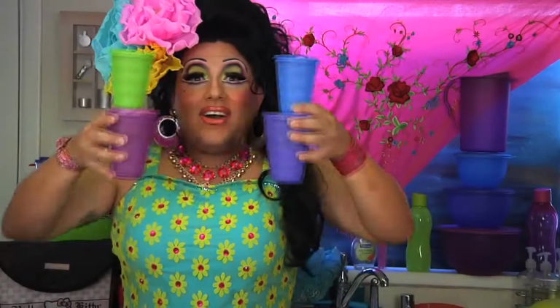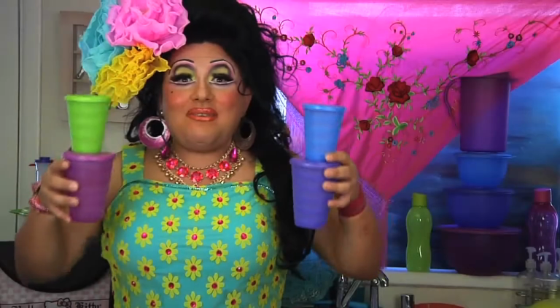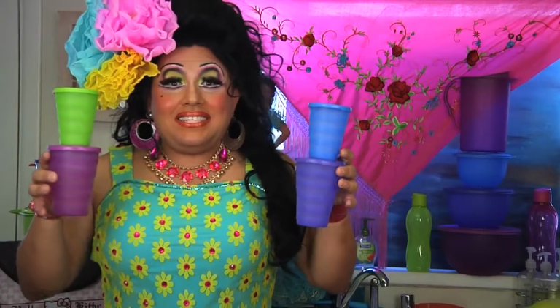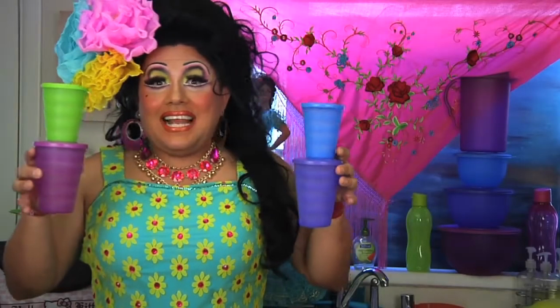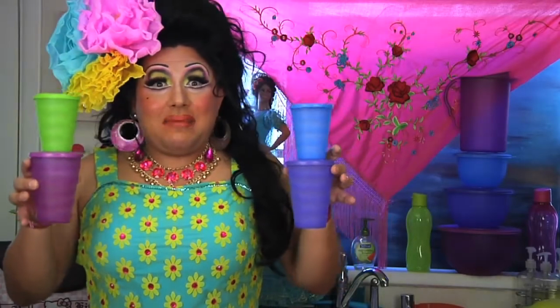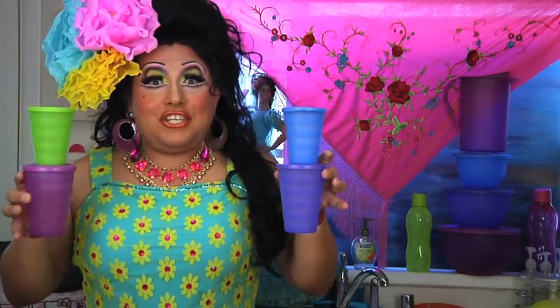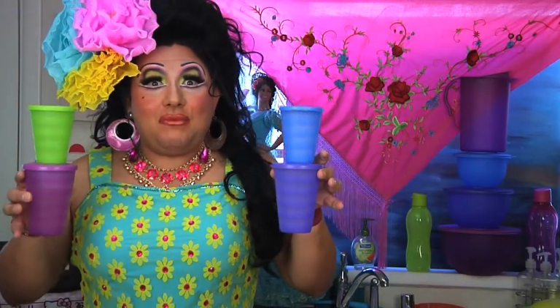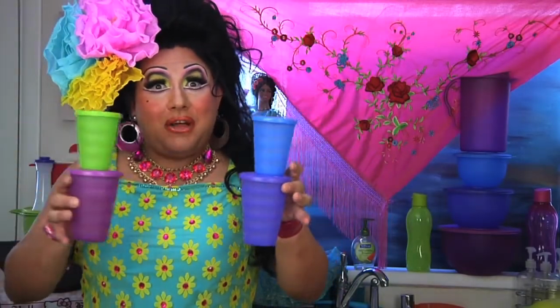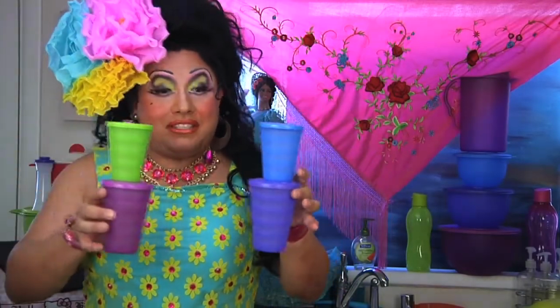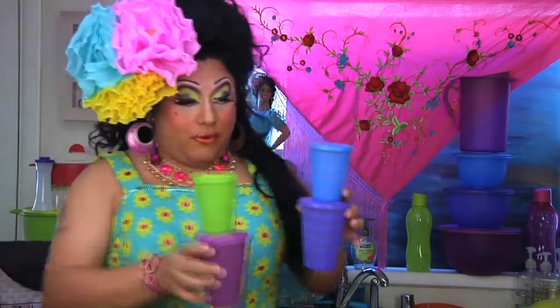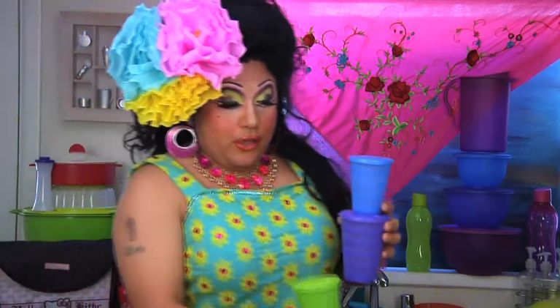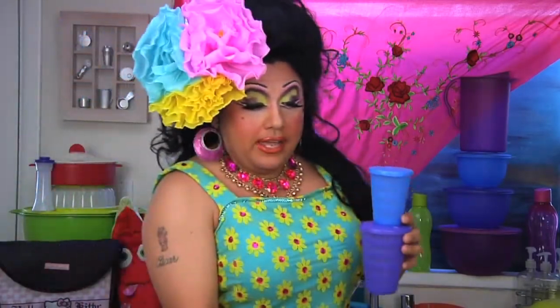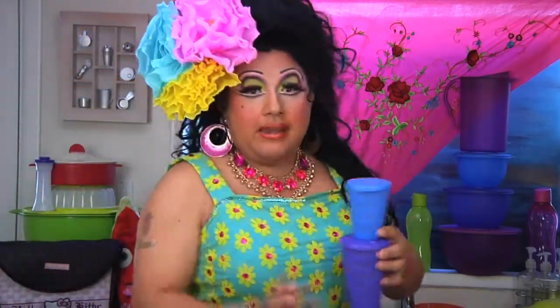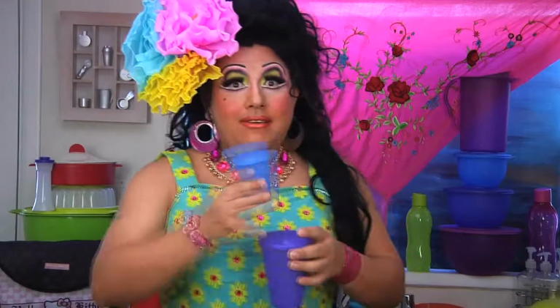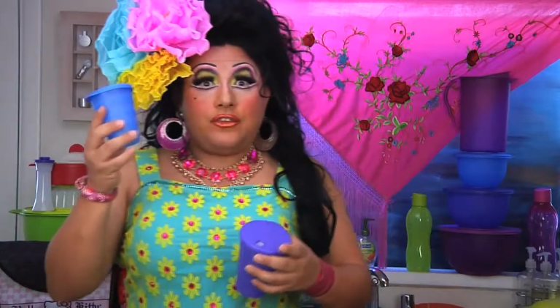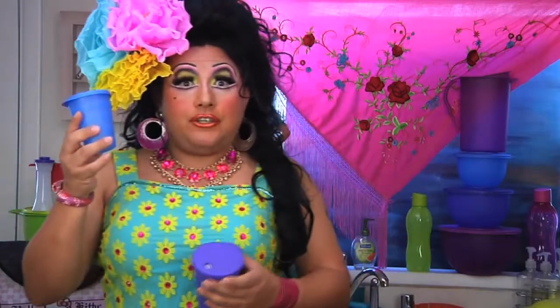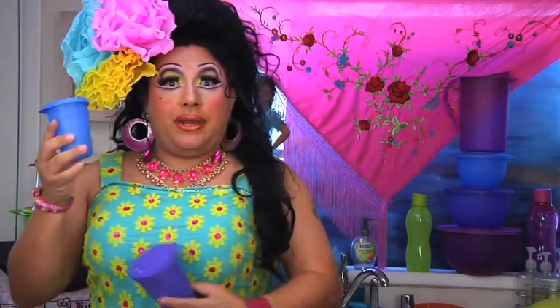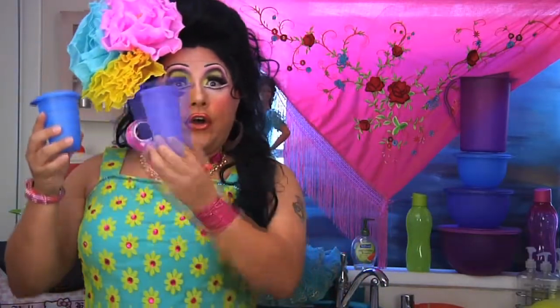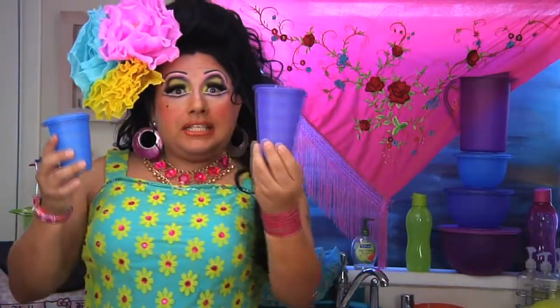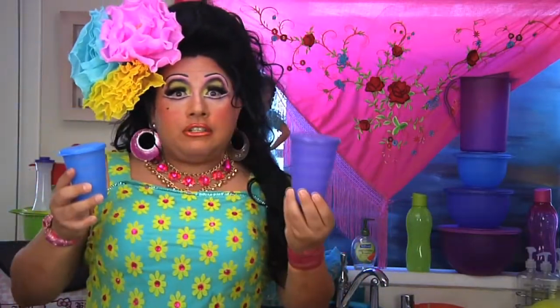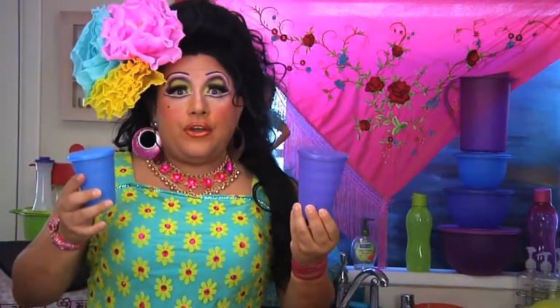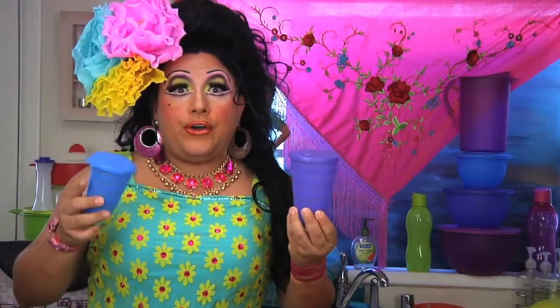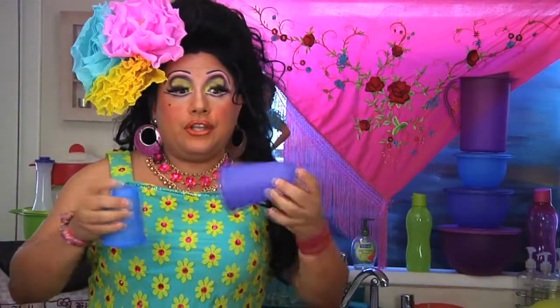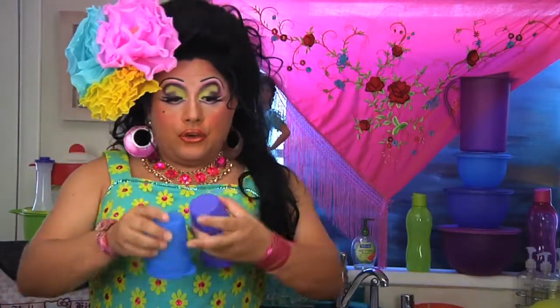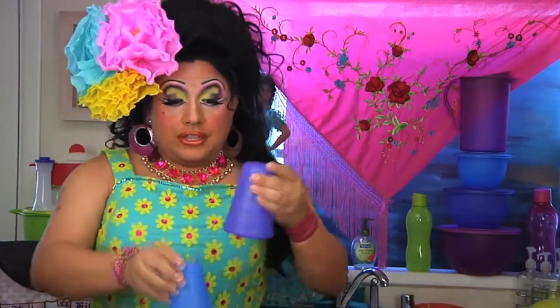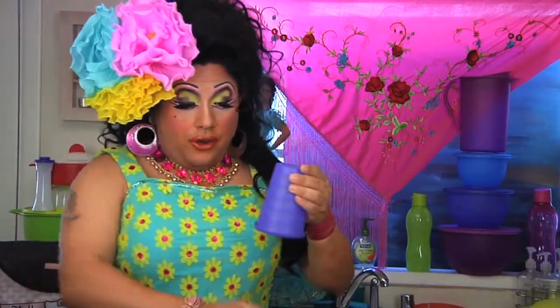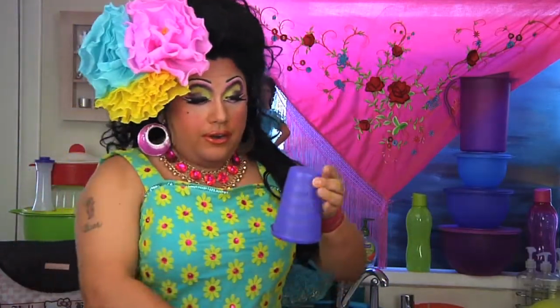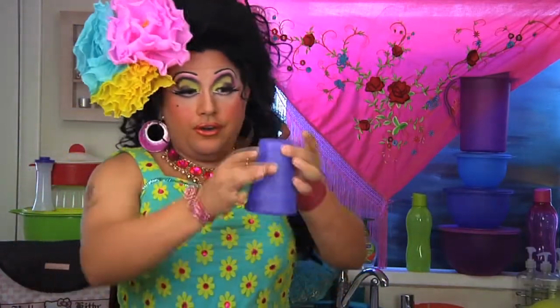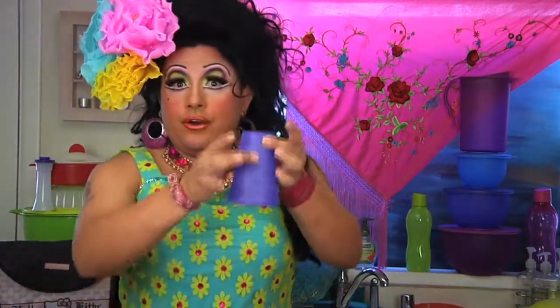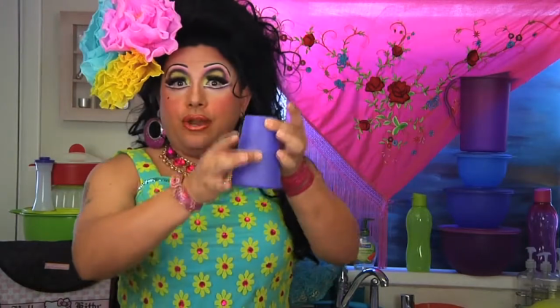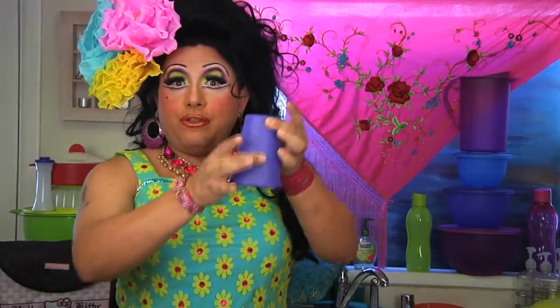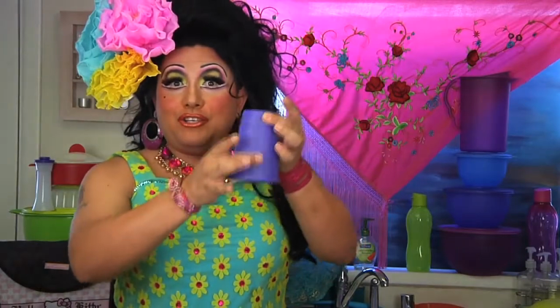Hola everyone! This is the classic impression tumblers that come in a set of four. You can get it in 11 ounce for the little ones, or 16 ounce for the alcoholics. Notice that these are really for your pleasure.